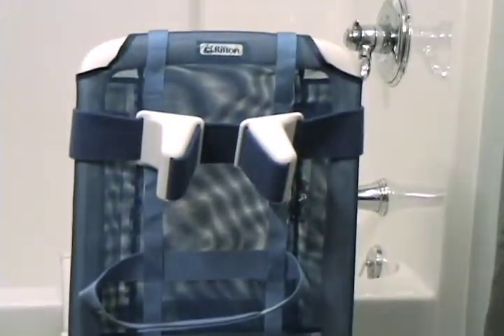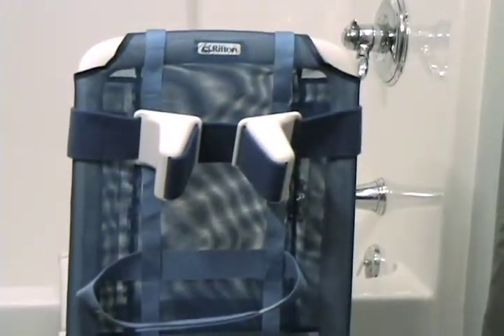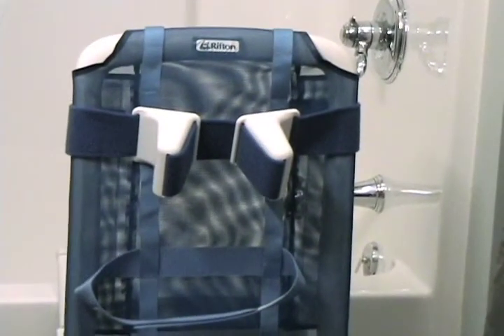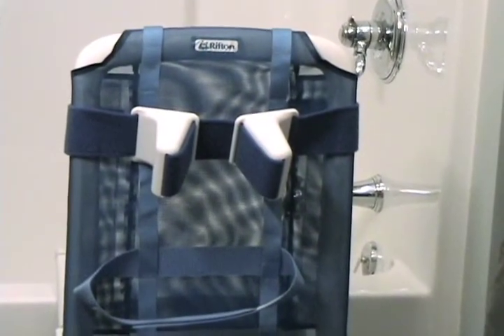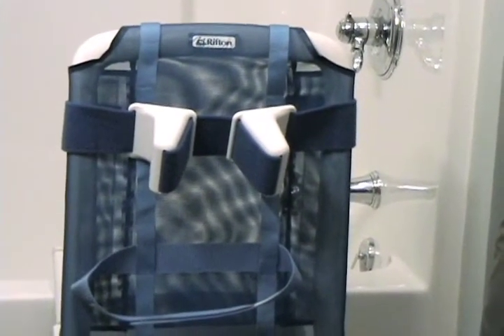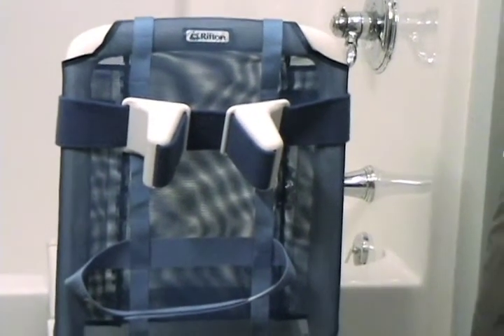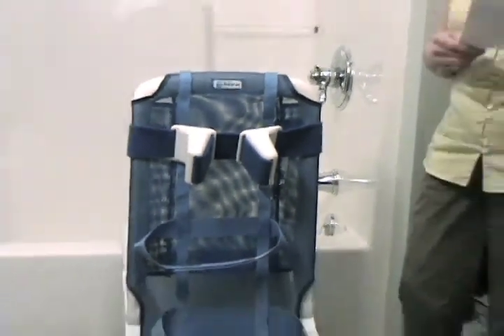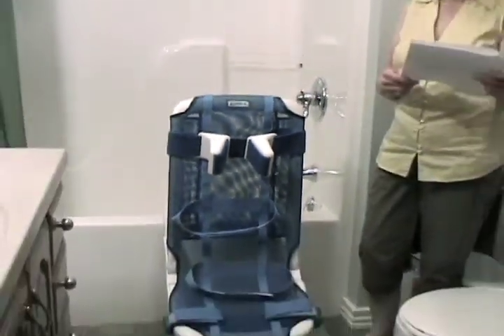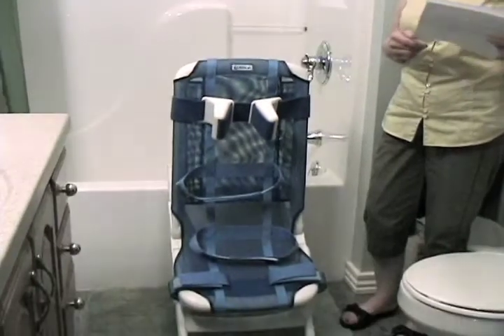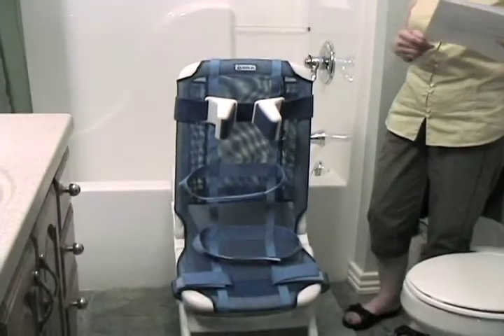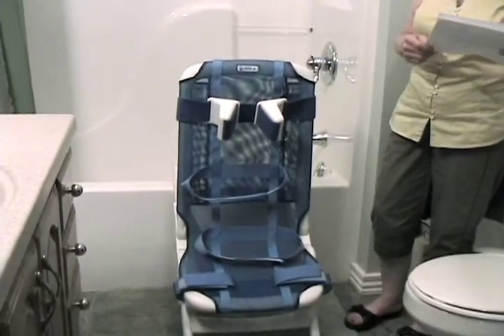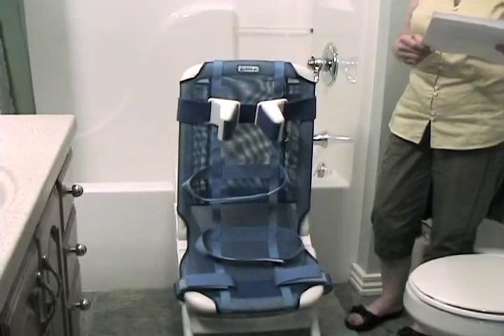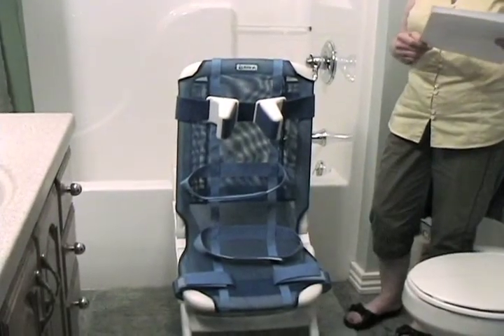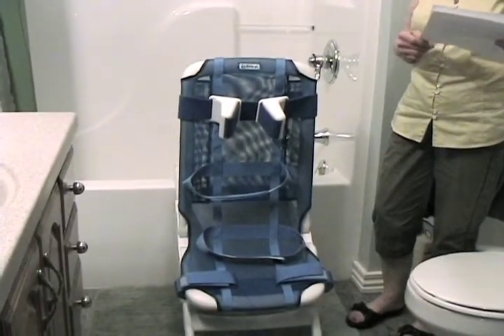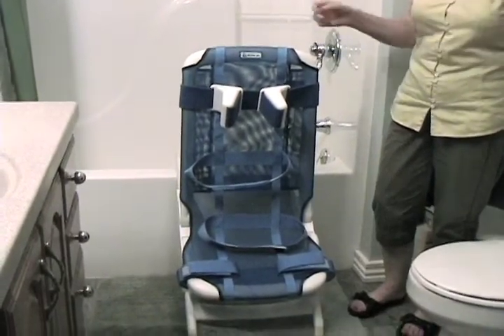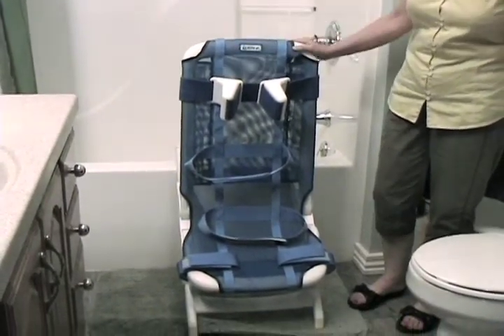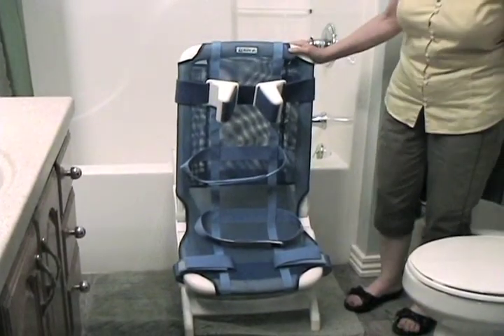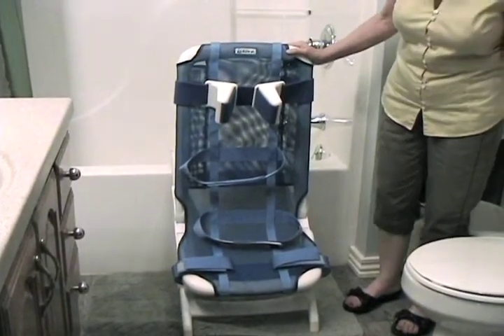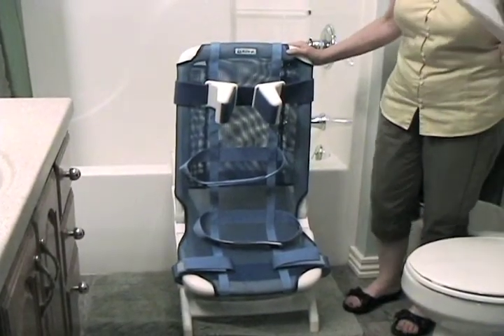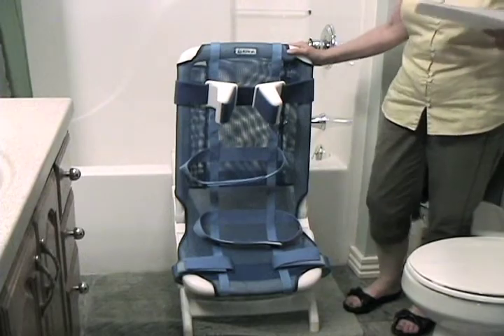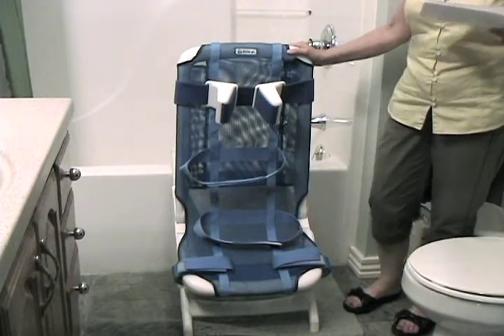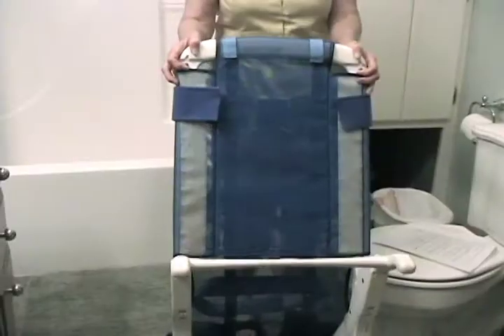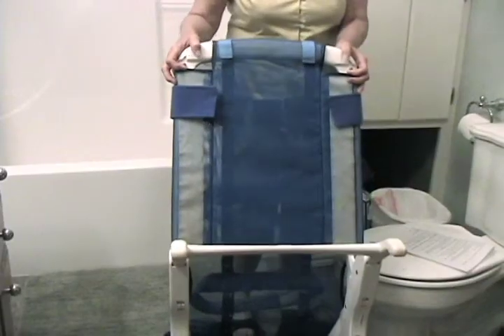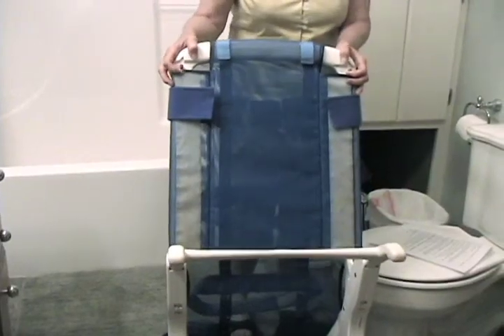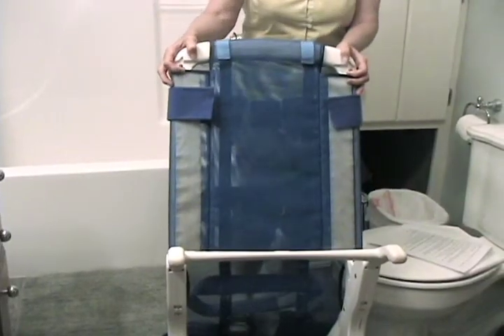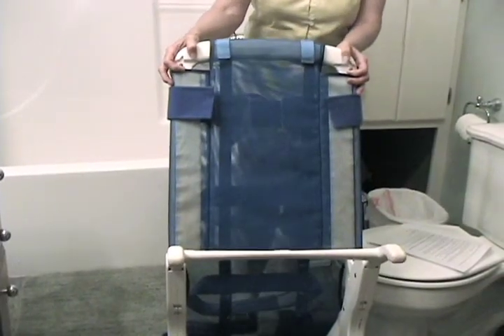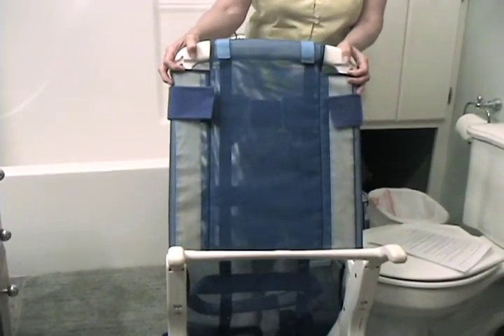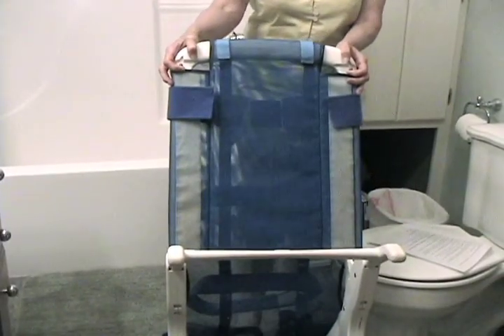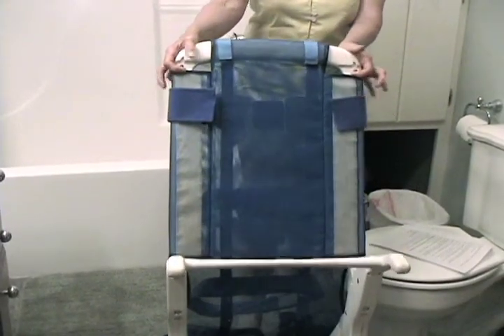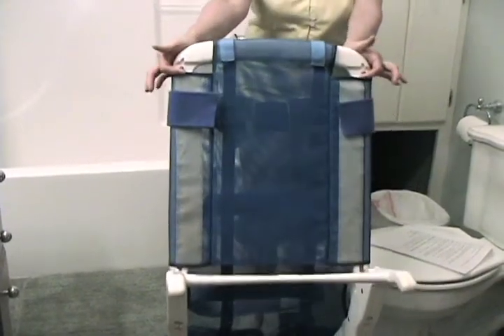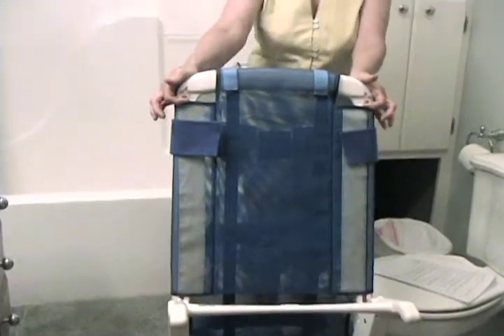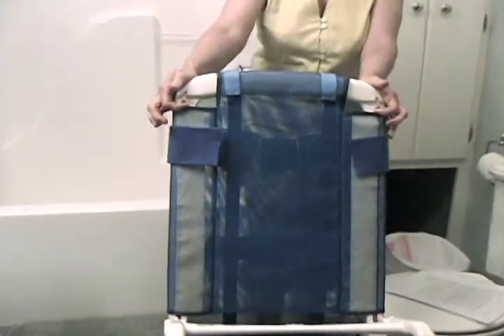This one is the Blue Wave, made by Rifton. It is also available in three sizes. This one is medium and is suitable for a child from 32 to 50 inches tall, with a maximum weight of 120 pounds.